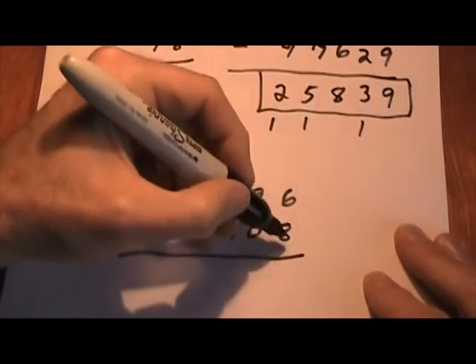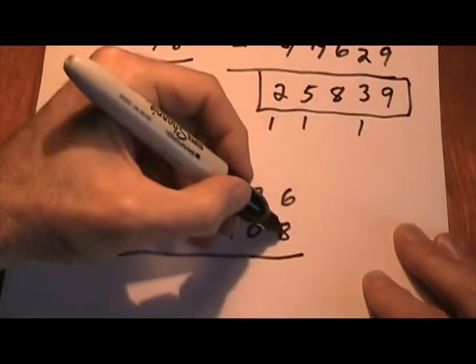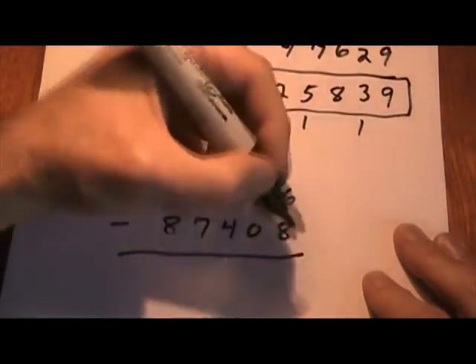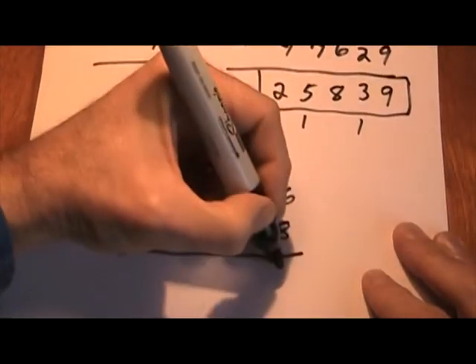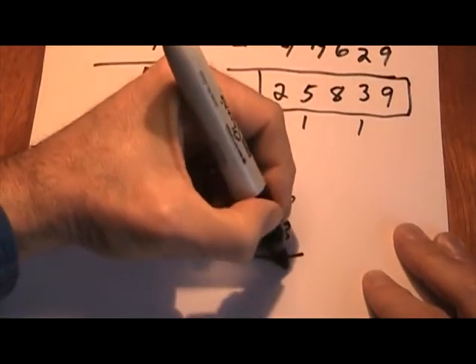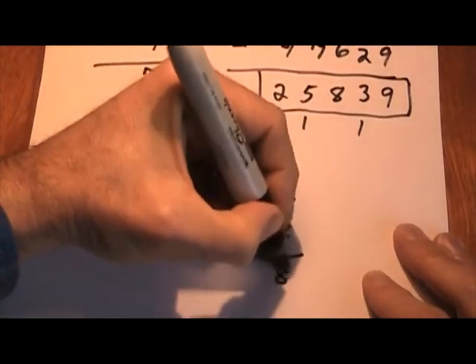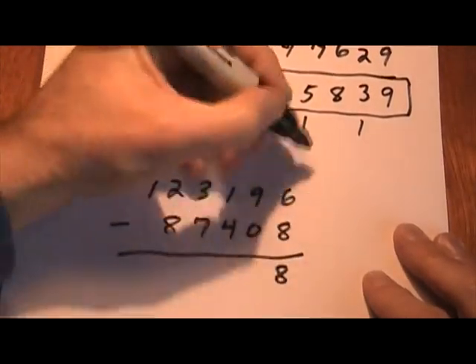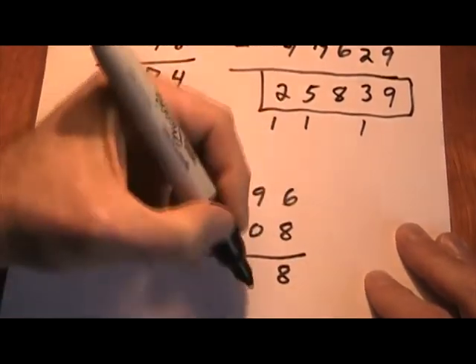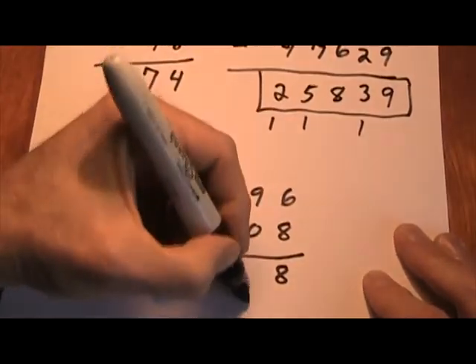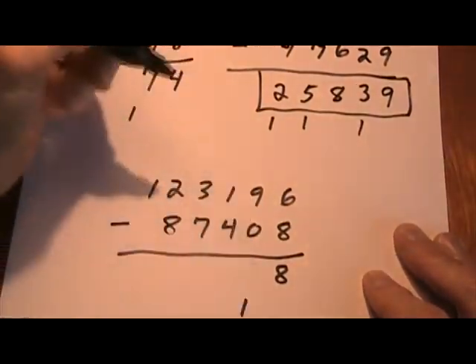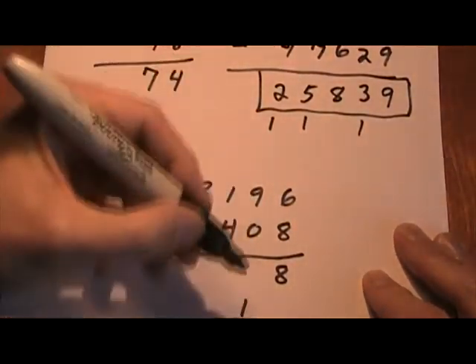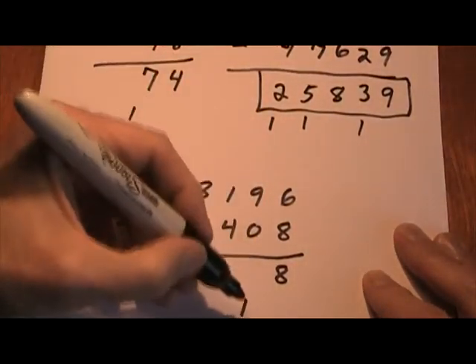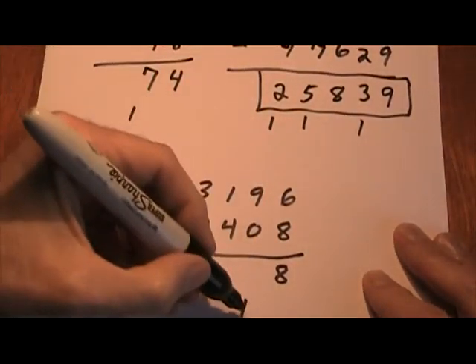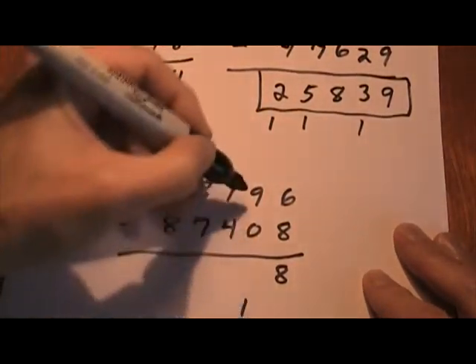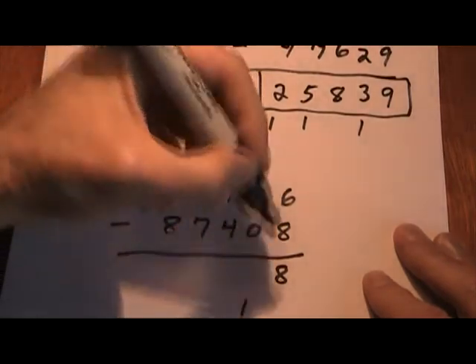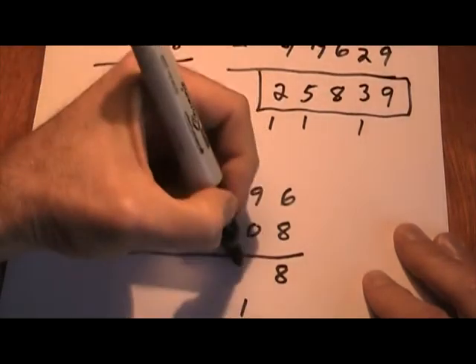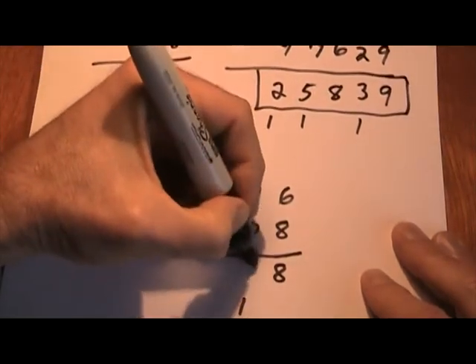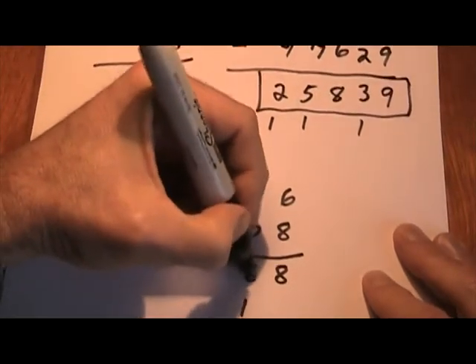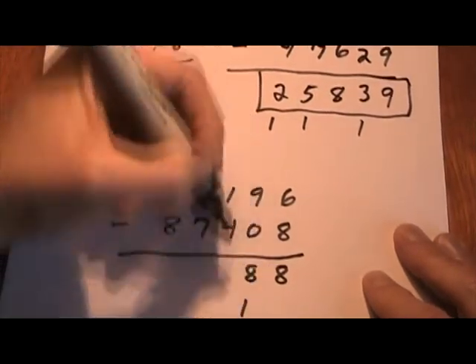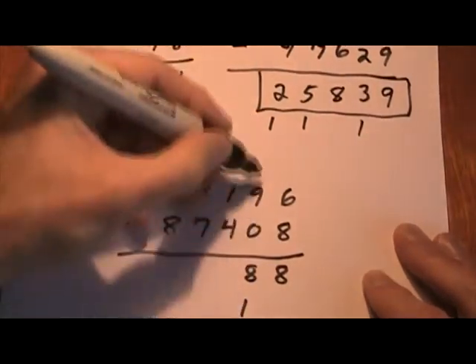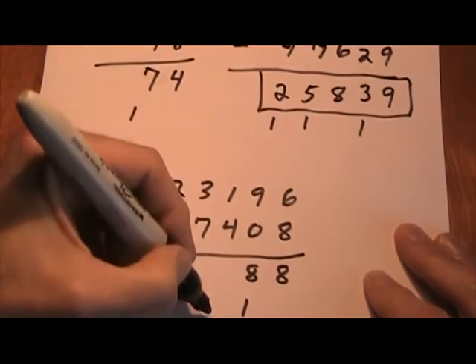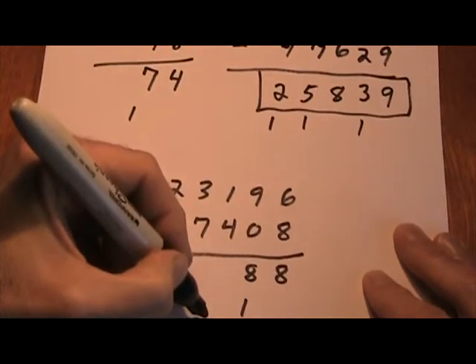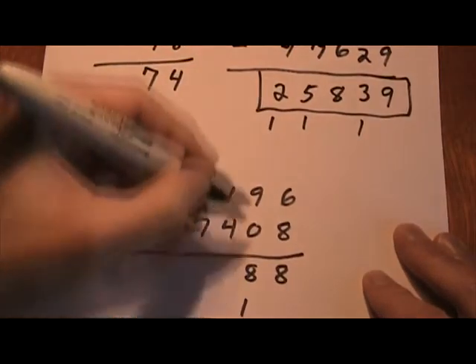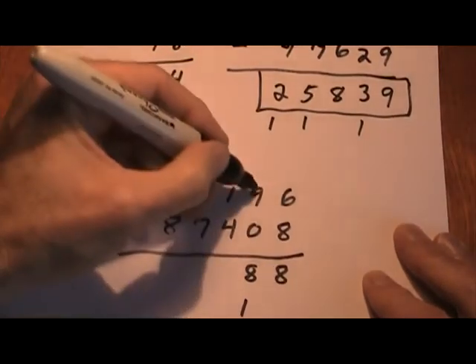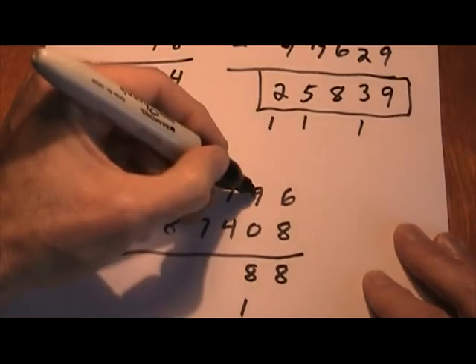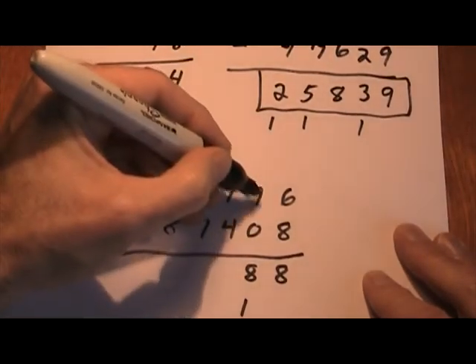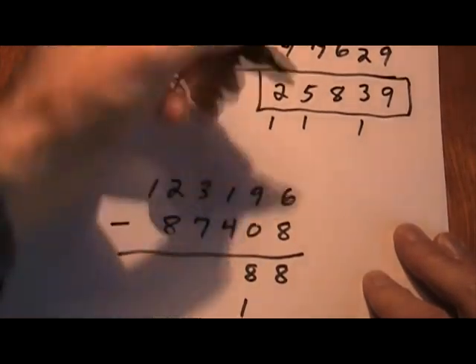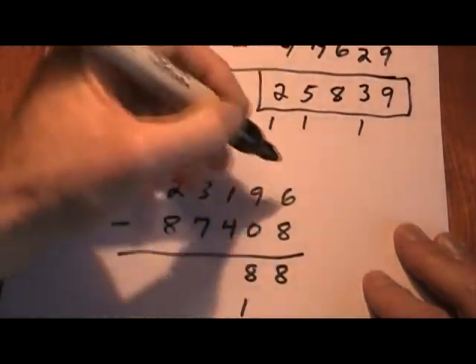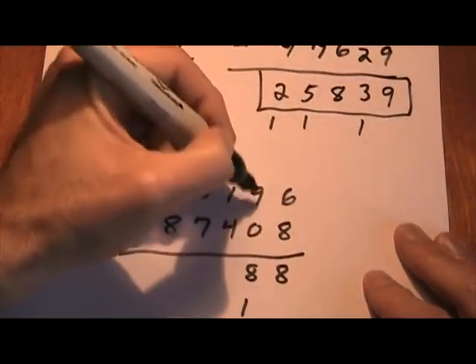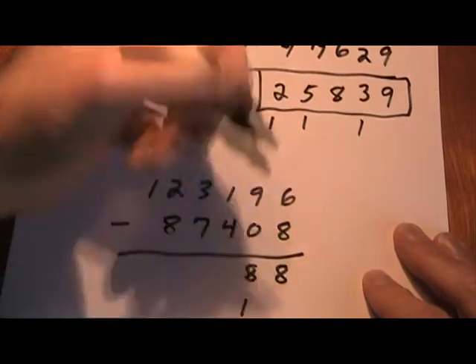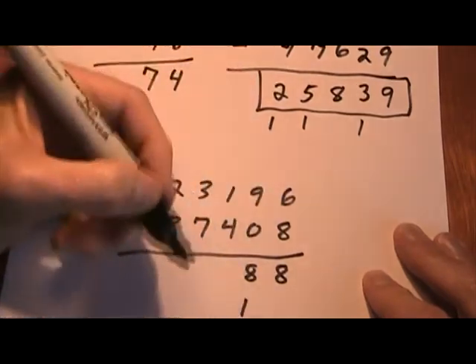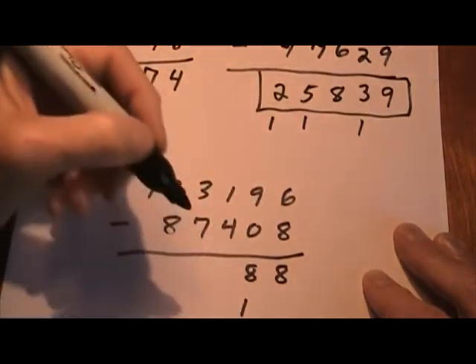What plus 8 equals 16? 8 plus 8 equals 16. Bring my 1 down. 1 plus 8 equals 9. No 1 is brought down because that was not above — it's just 9, not 19.